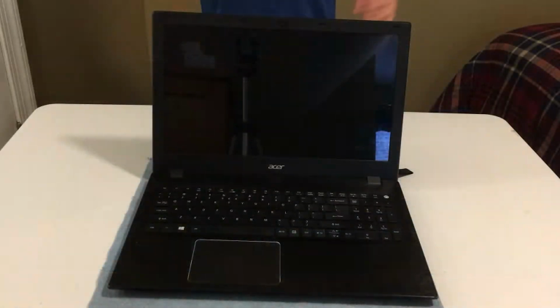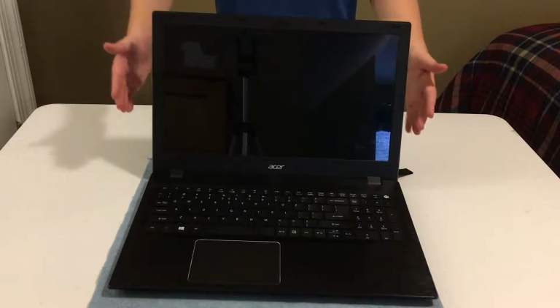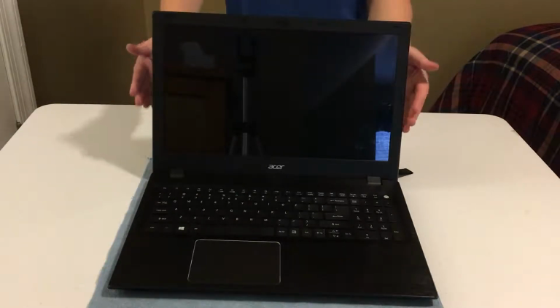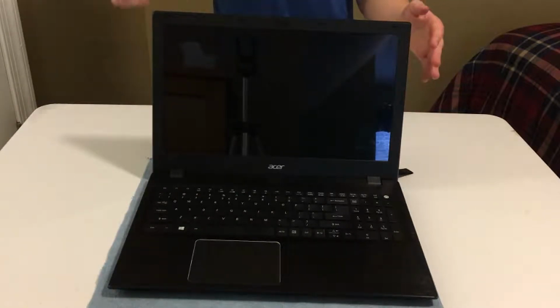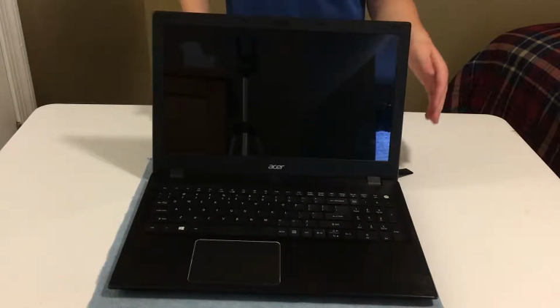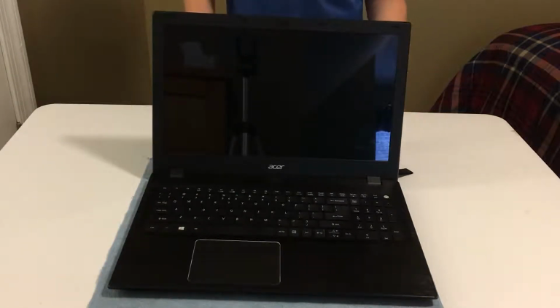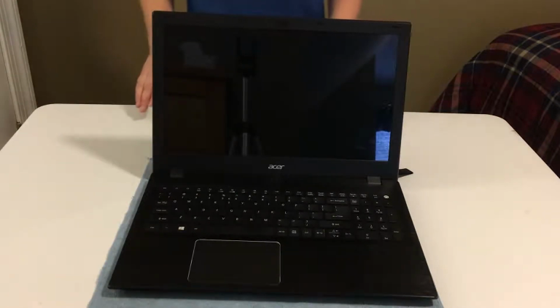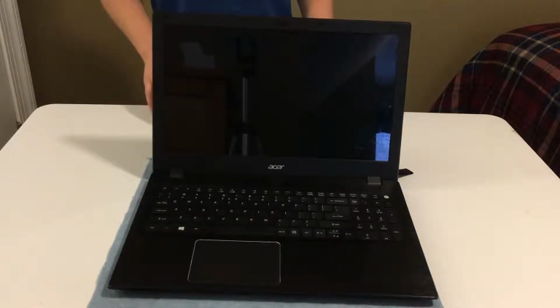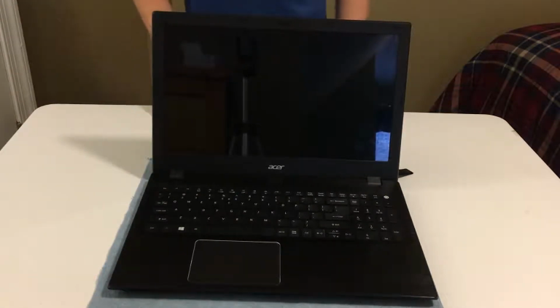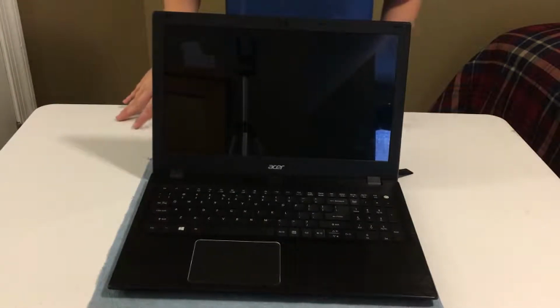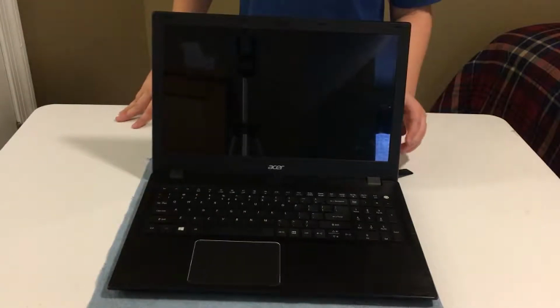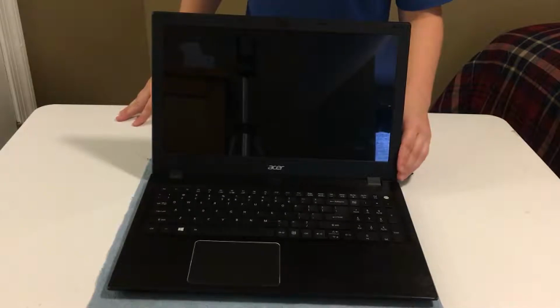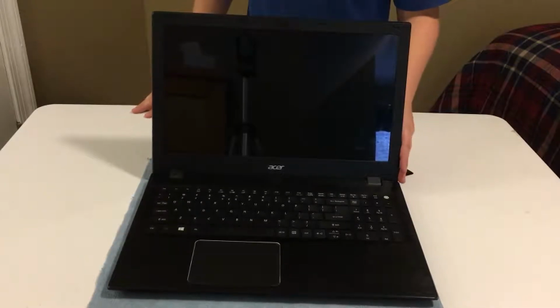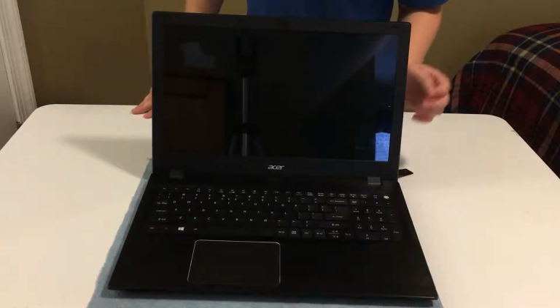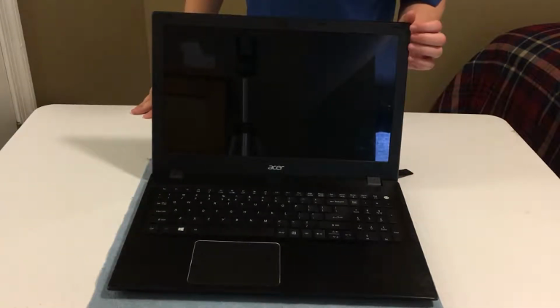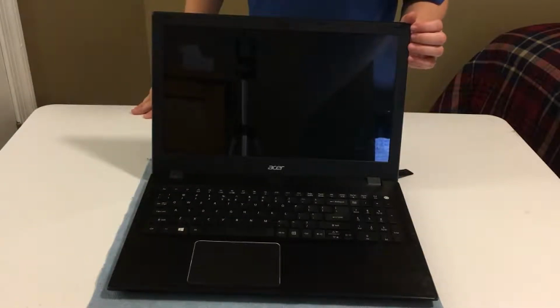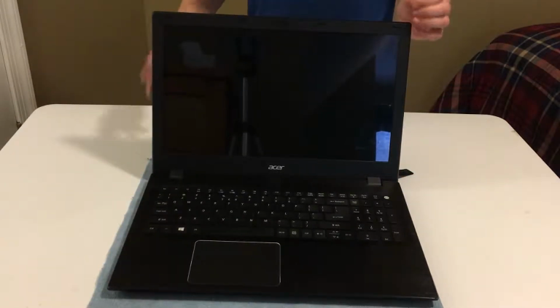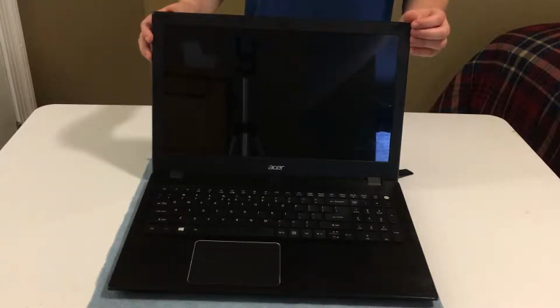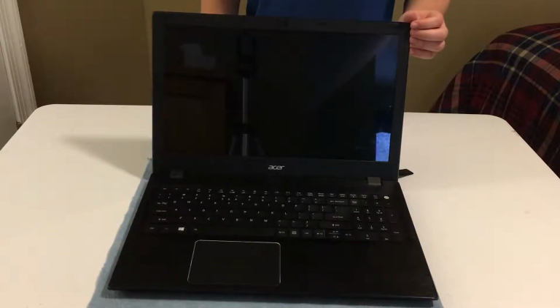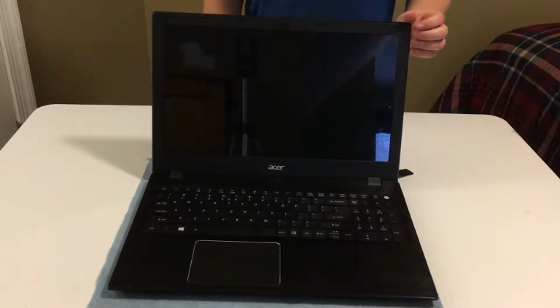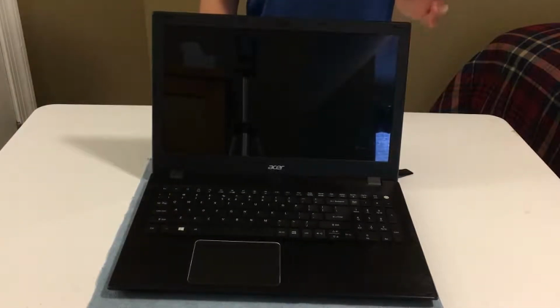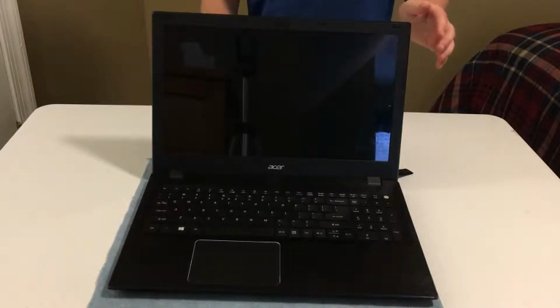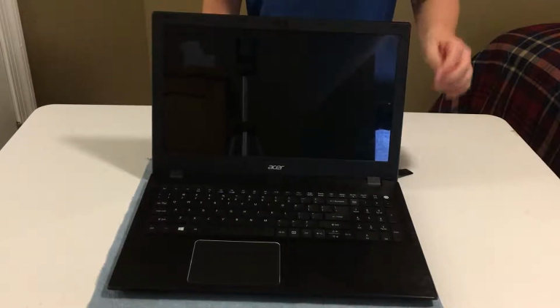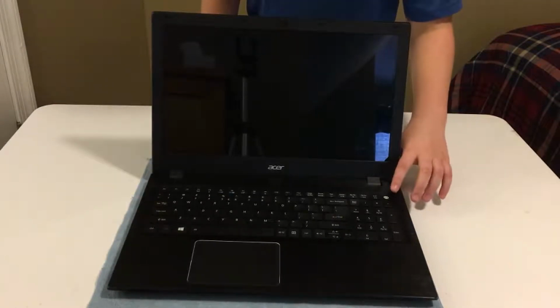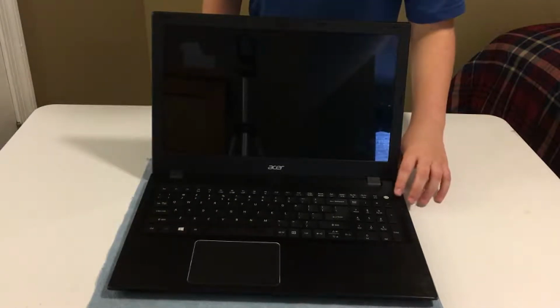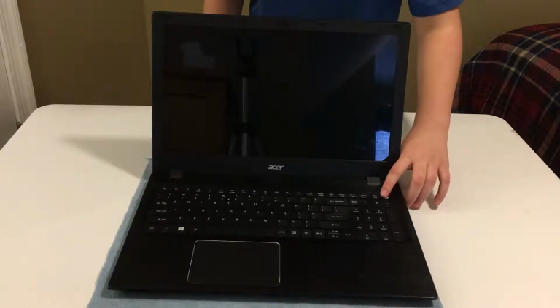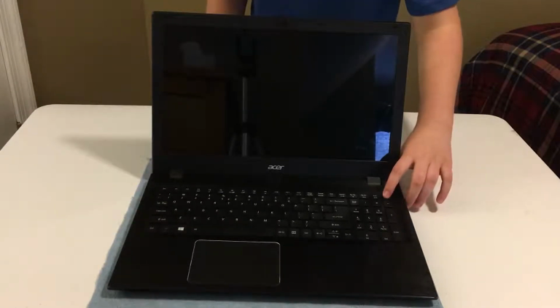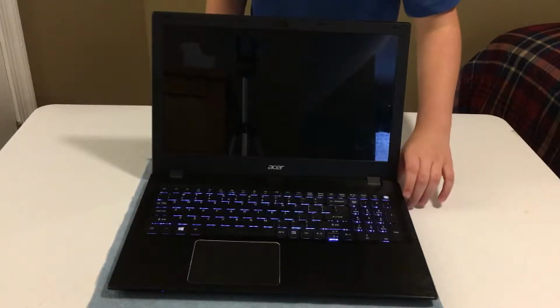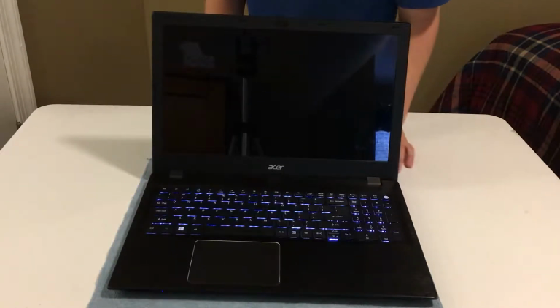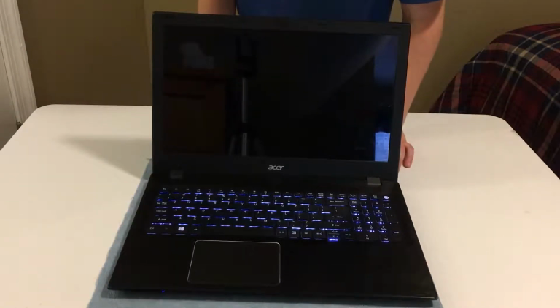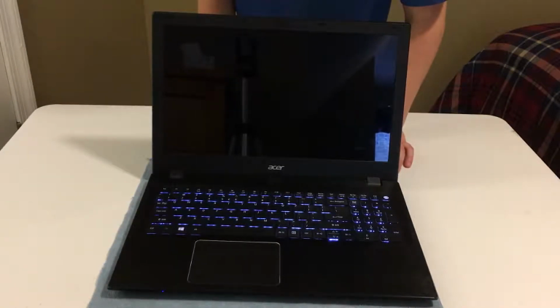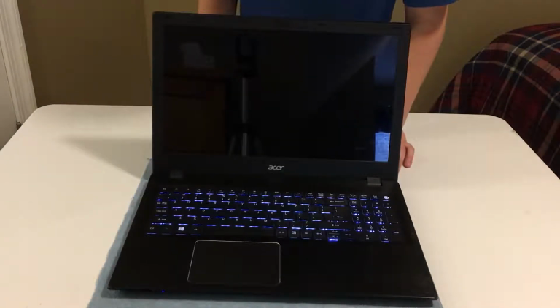I've finished screwing all the screws back into the correct holes. Let's go ahead and boot the computer up and show you that I now have a full 16 gigabytes of RAM.